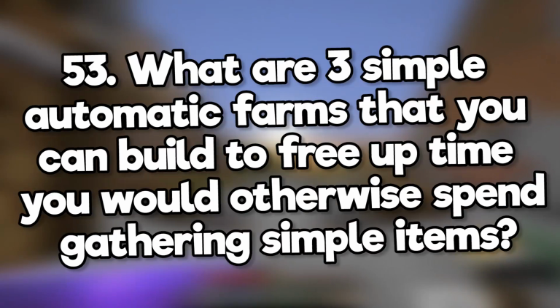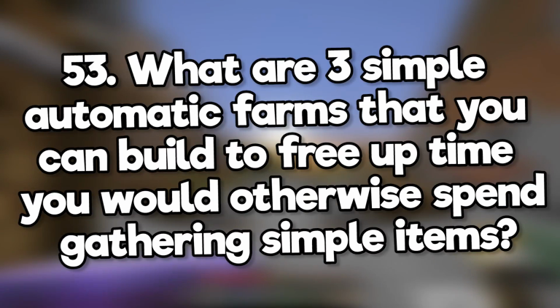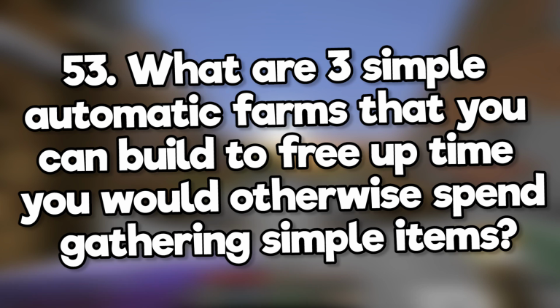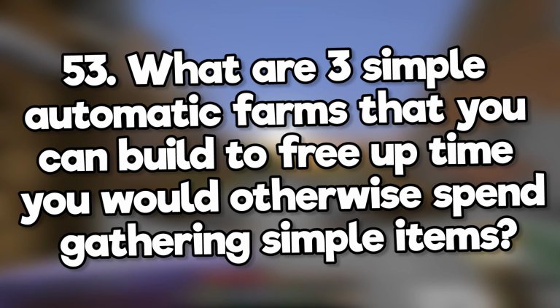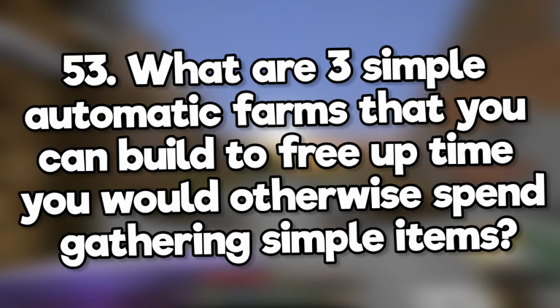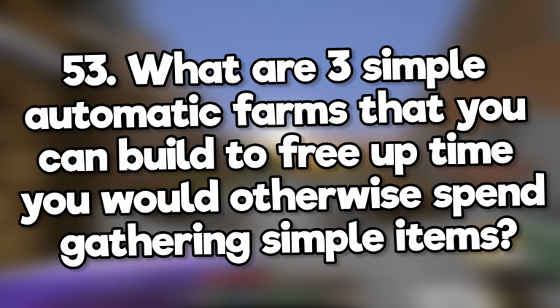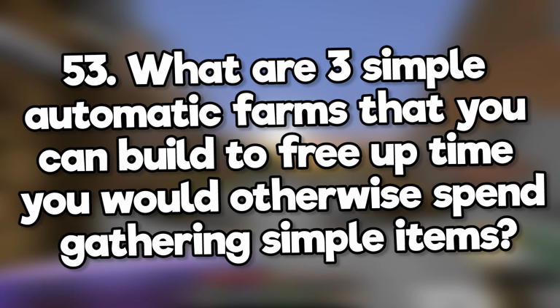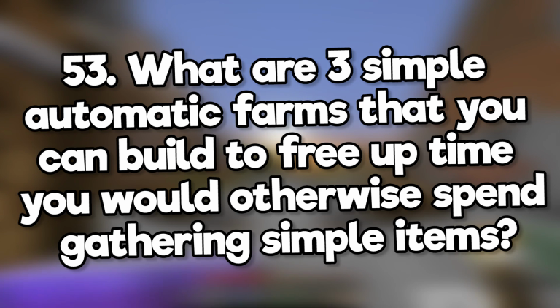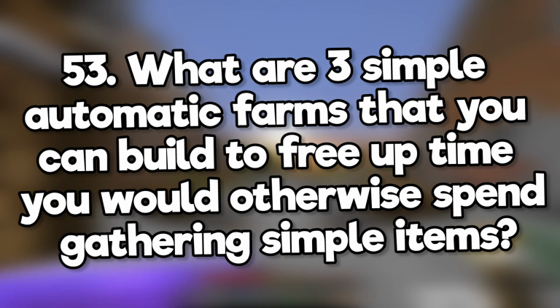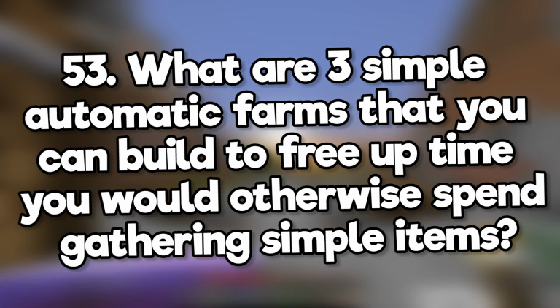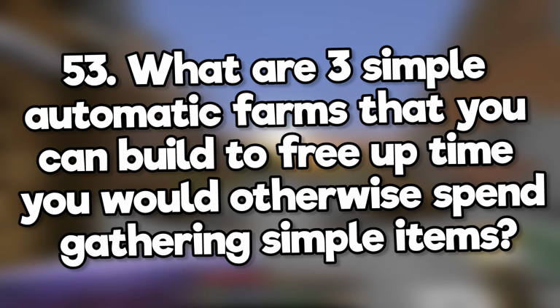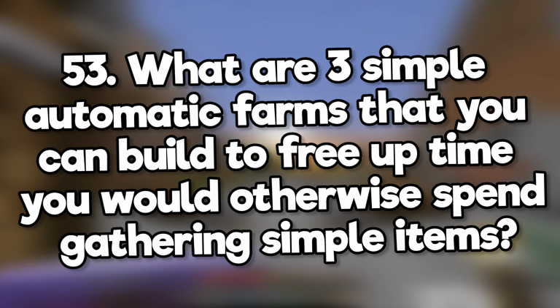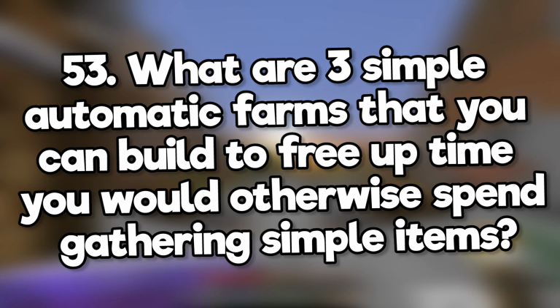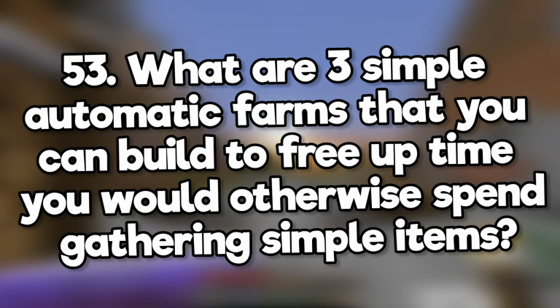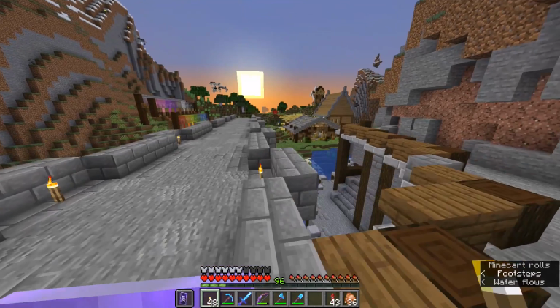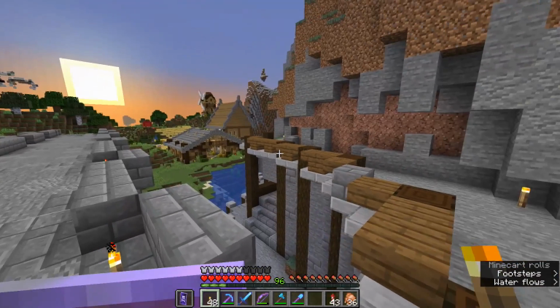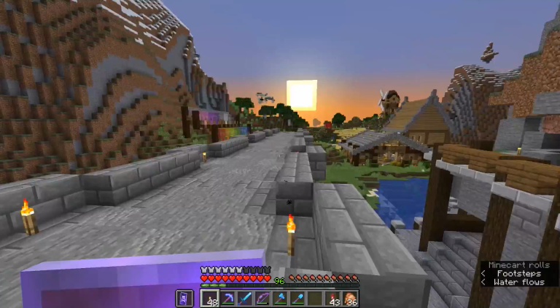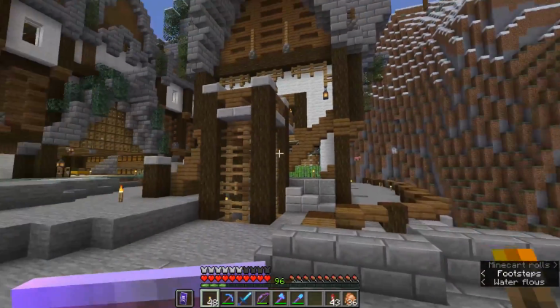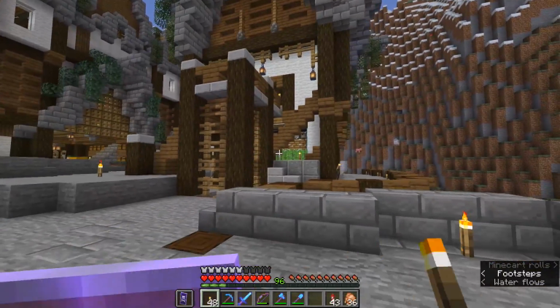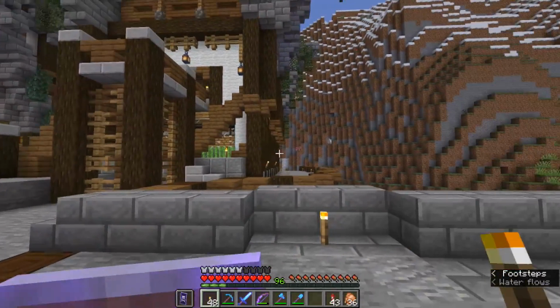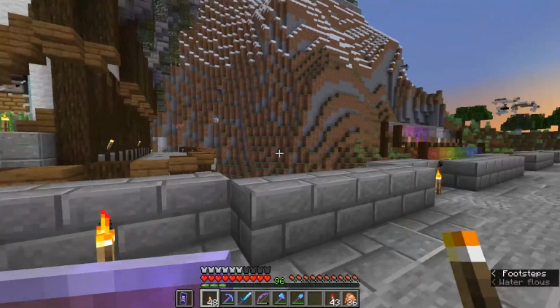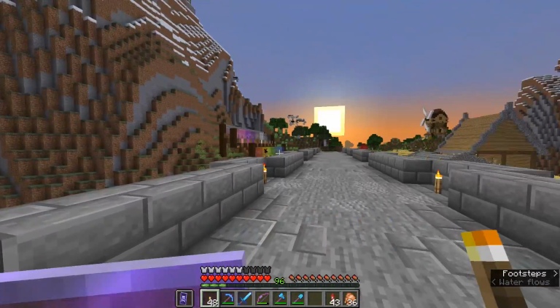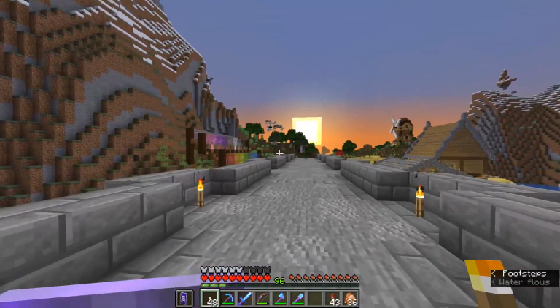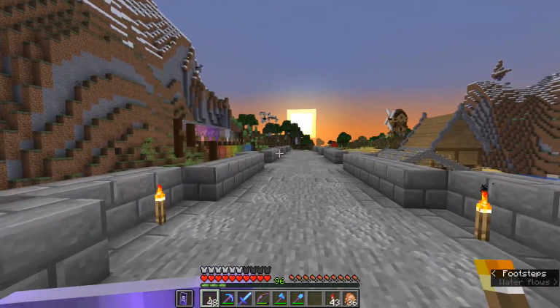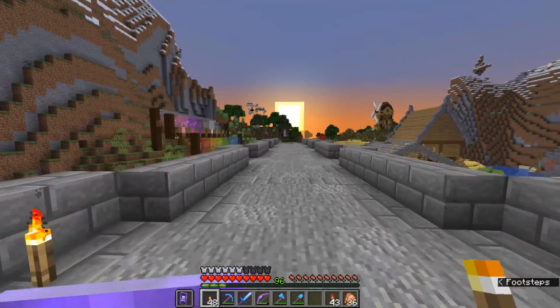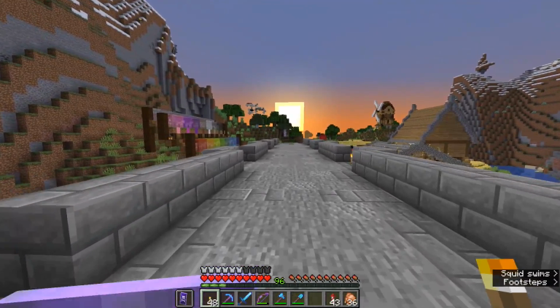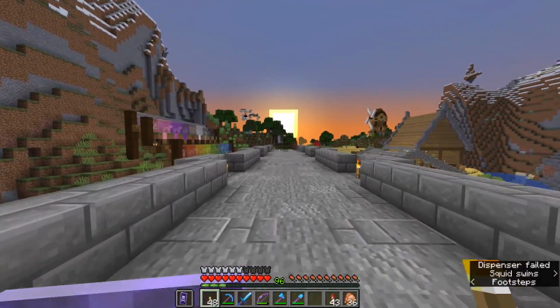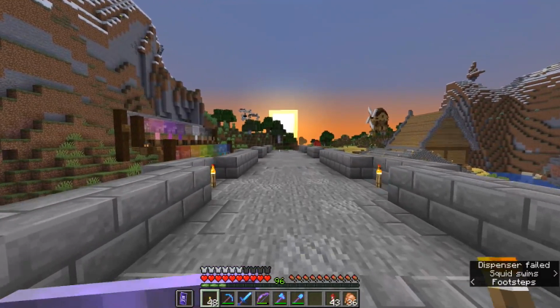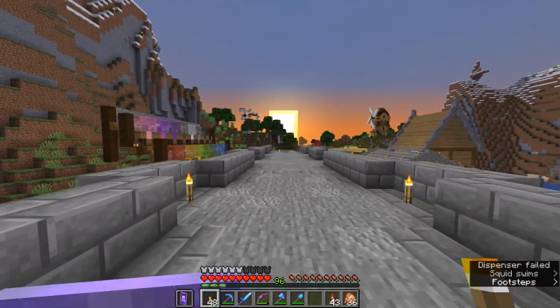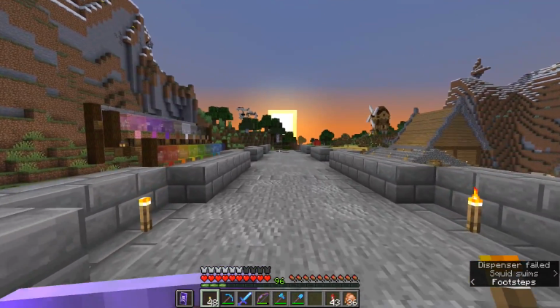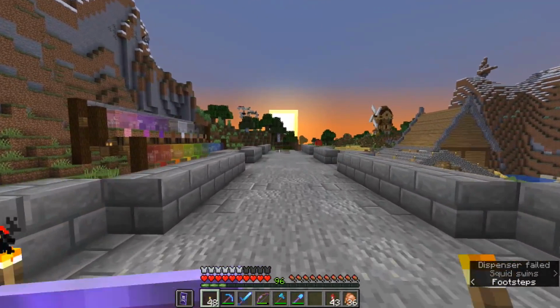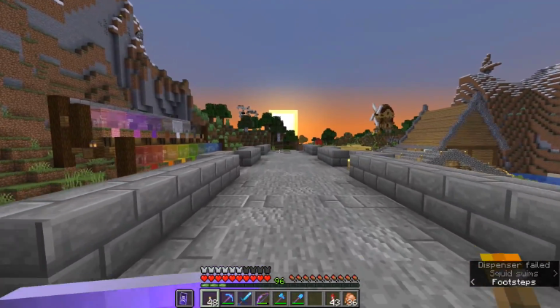What are three simple automatic farms that you can build to free up time you would otherwise spend gathering simple items? I would go for chicken, sugar cane, and bamboo. That's basically renewable free food, resources for books and trading, and infinite fuel.